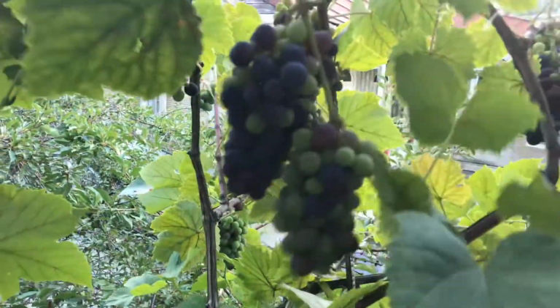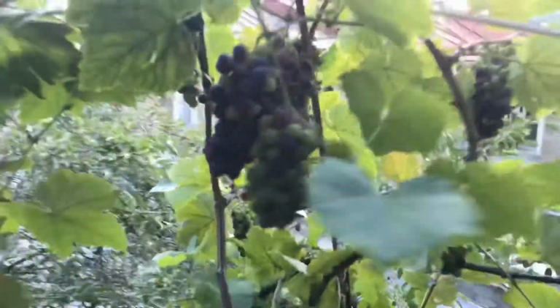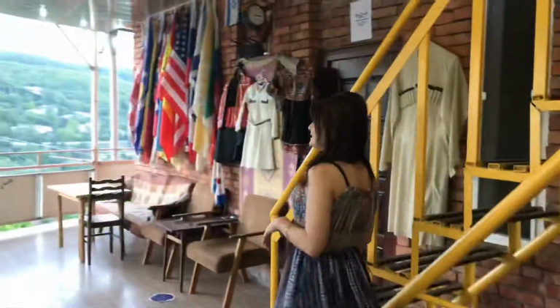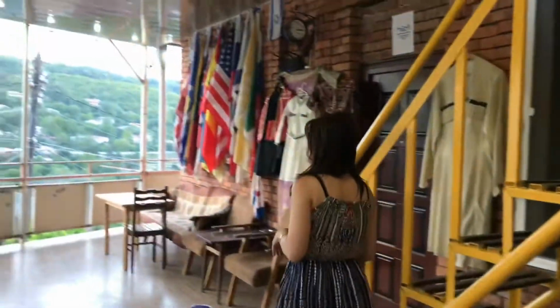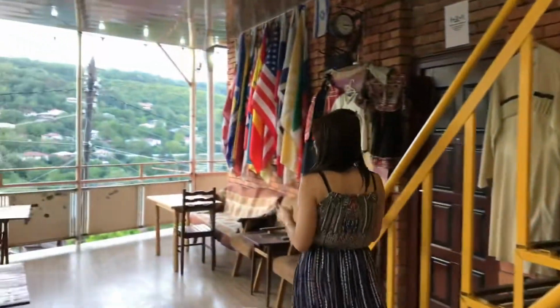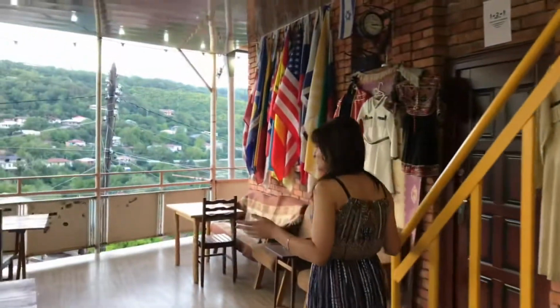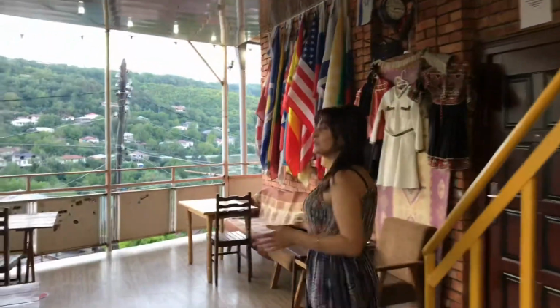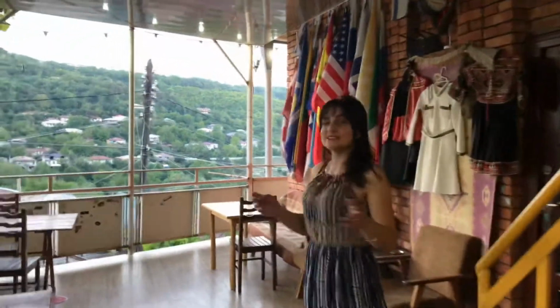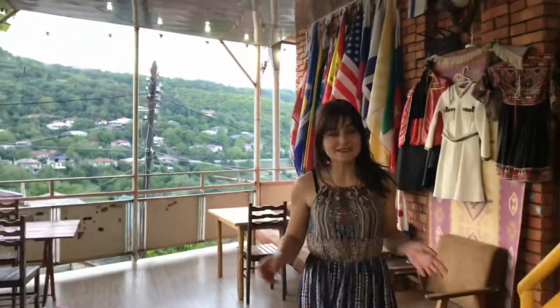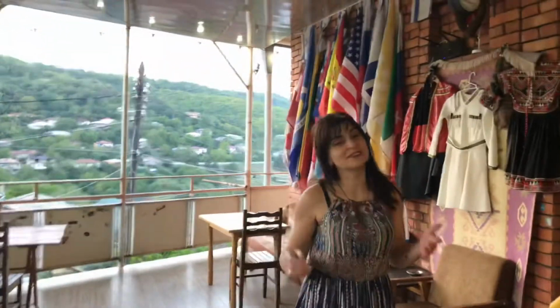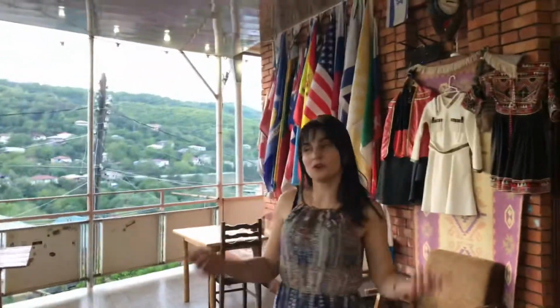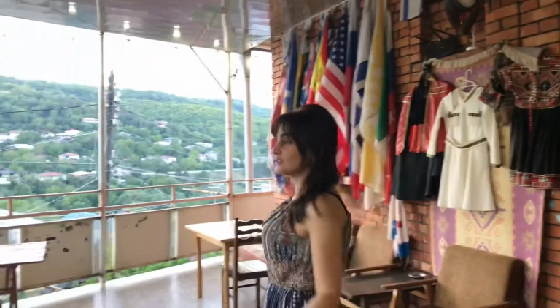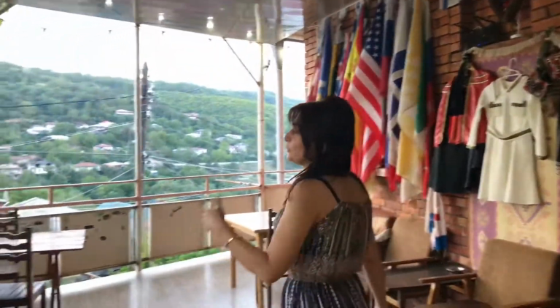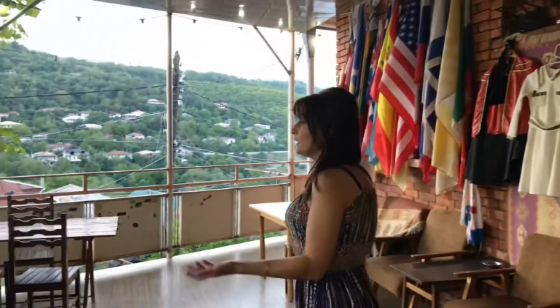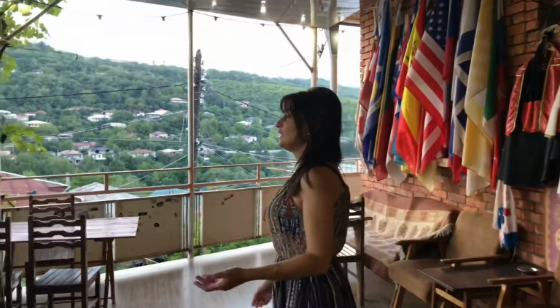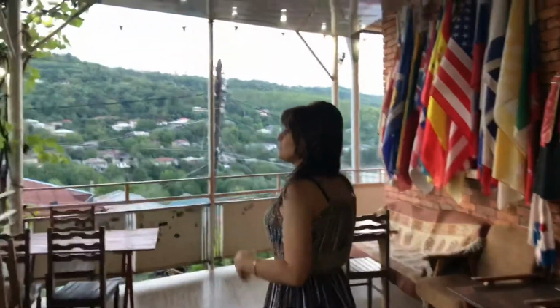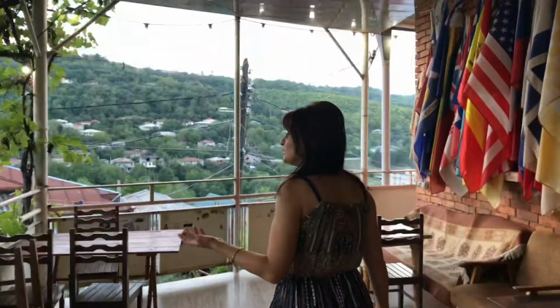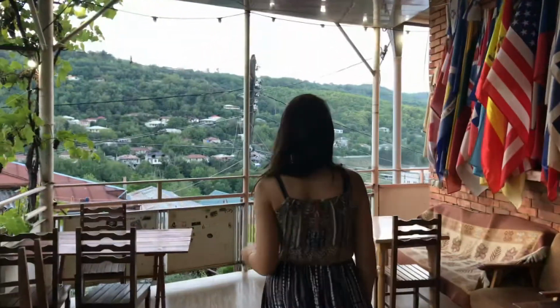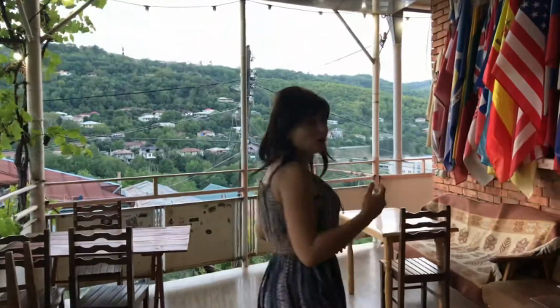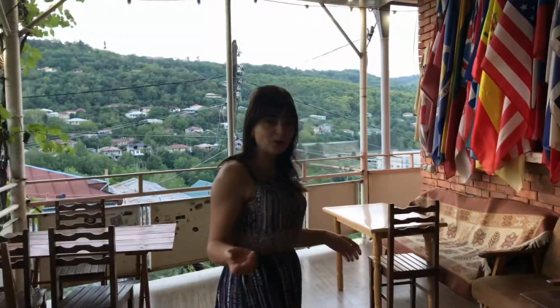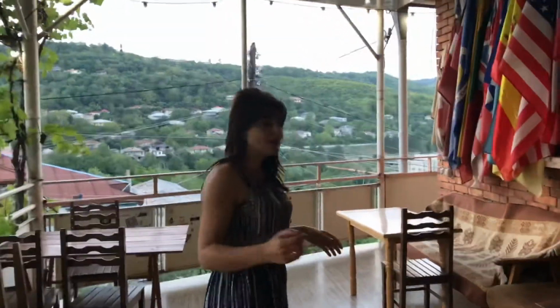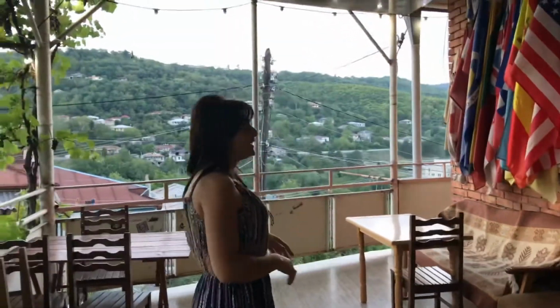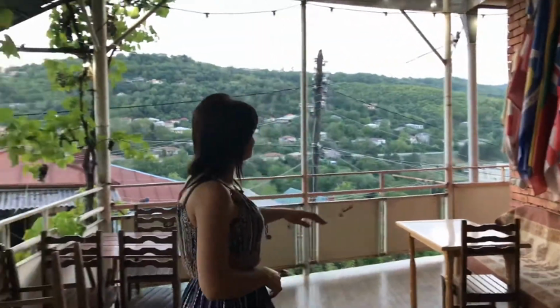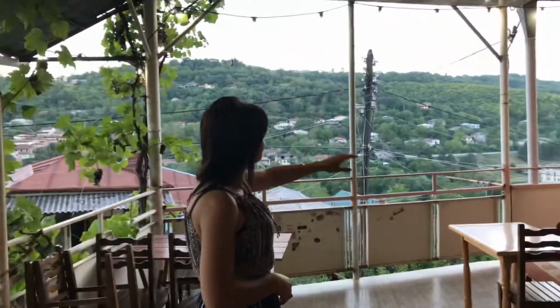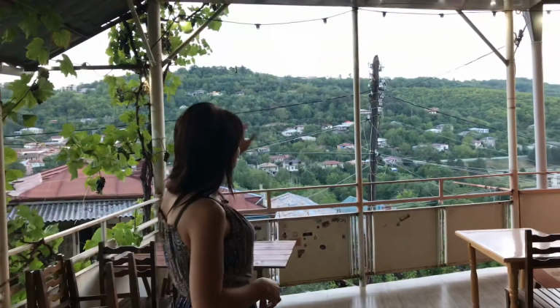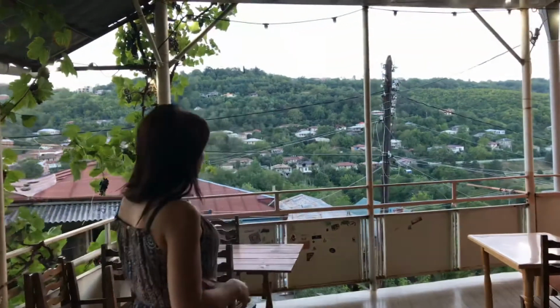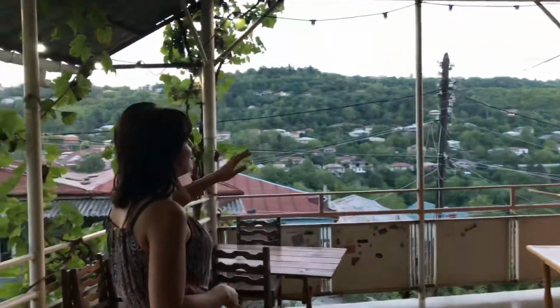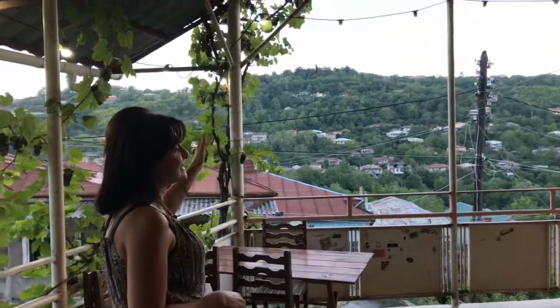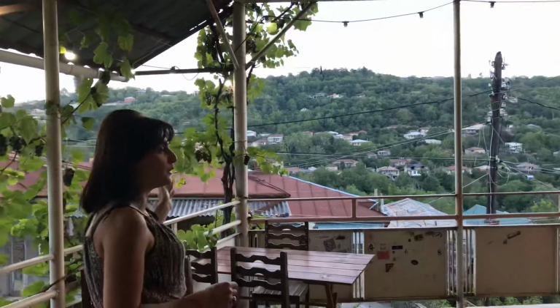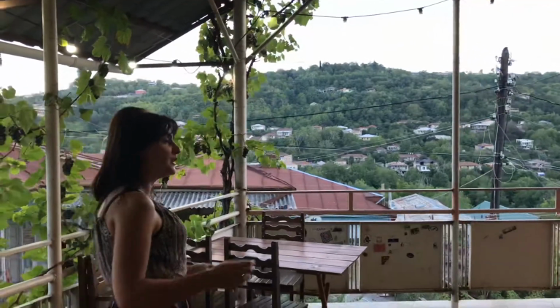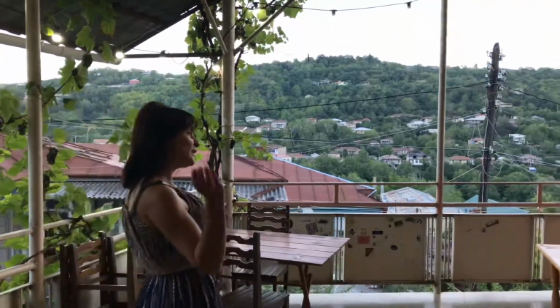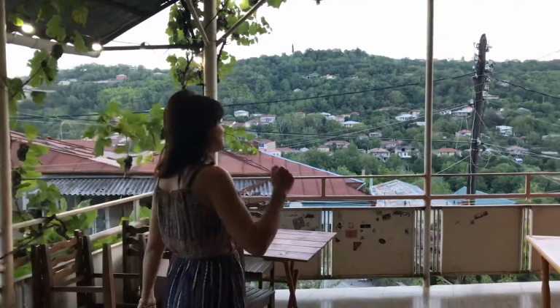This is my balcony where you can sit and drink coffee, drink wine, sparkling wine, cold wine, and enjoy the scenery. It's a beautiful, amazing view. Come and see!